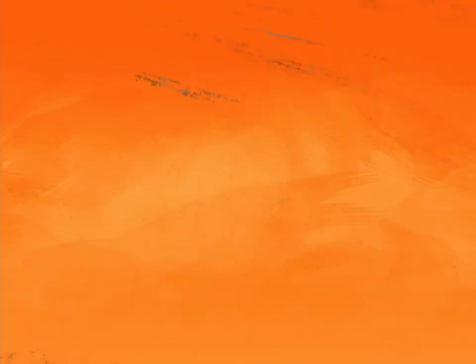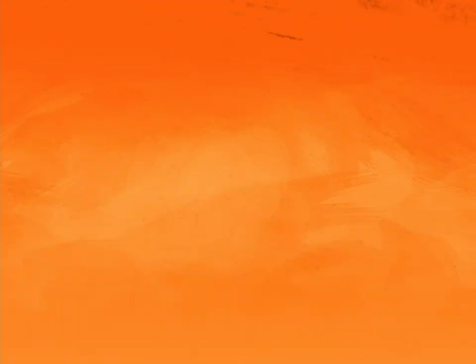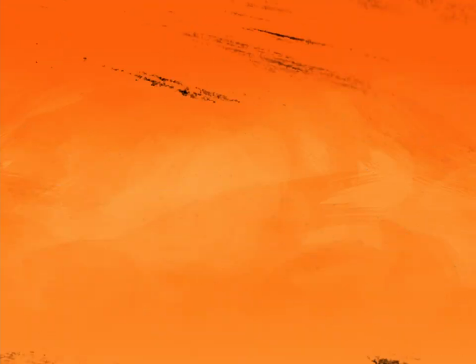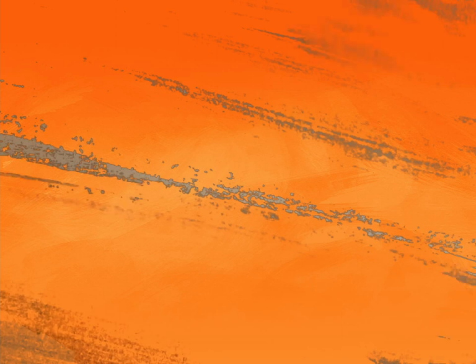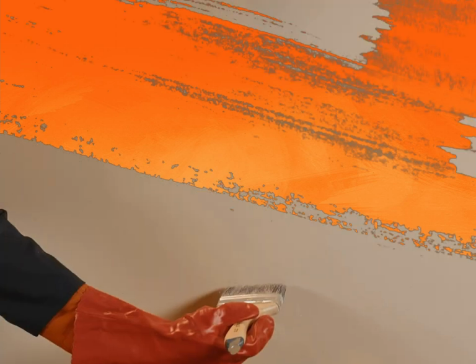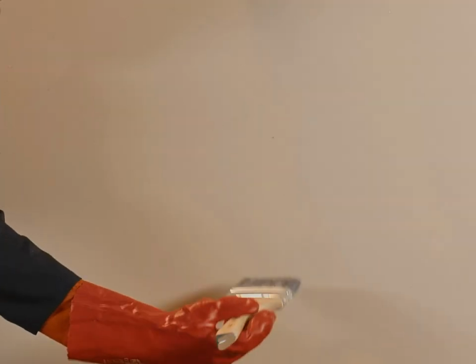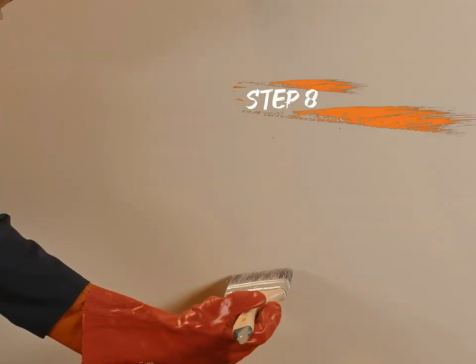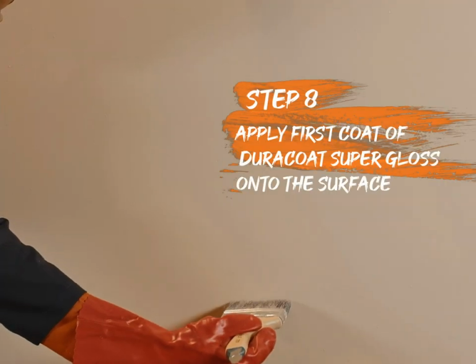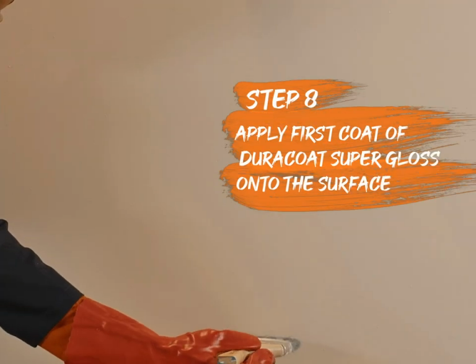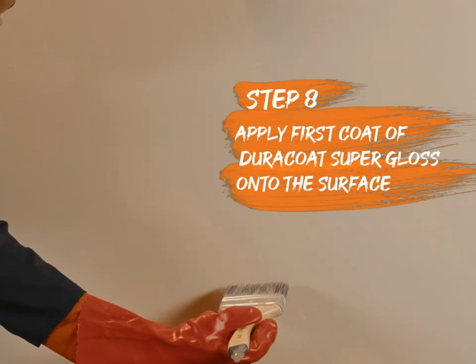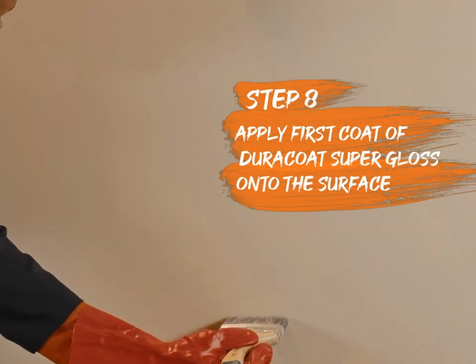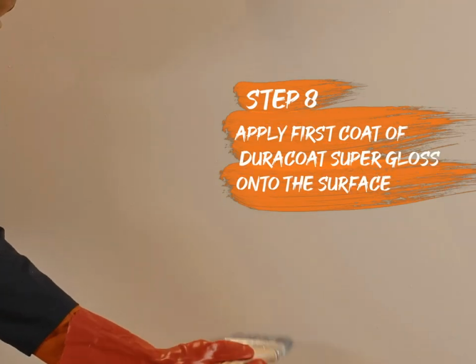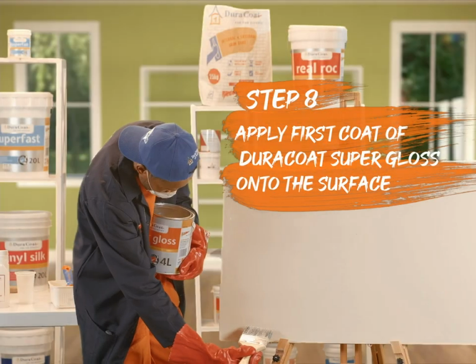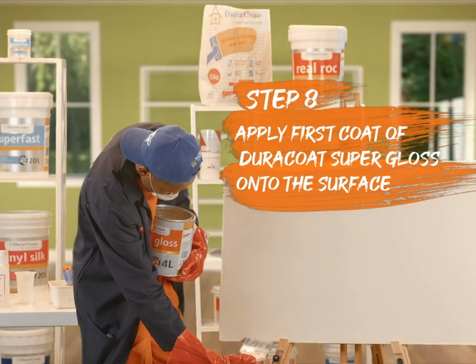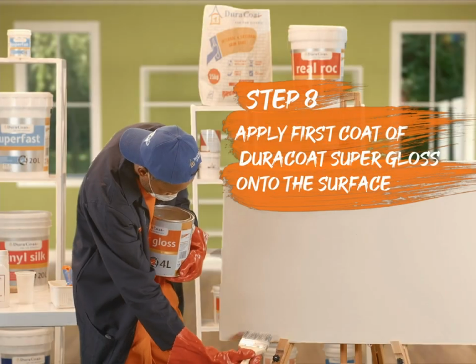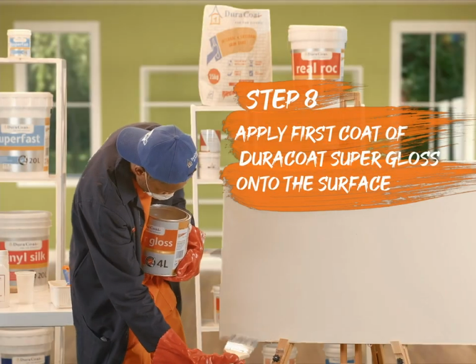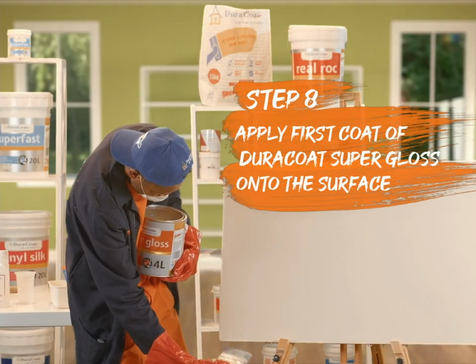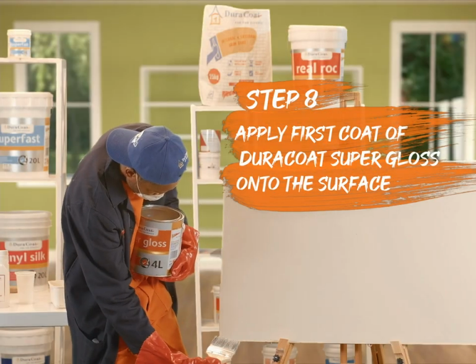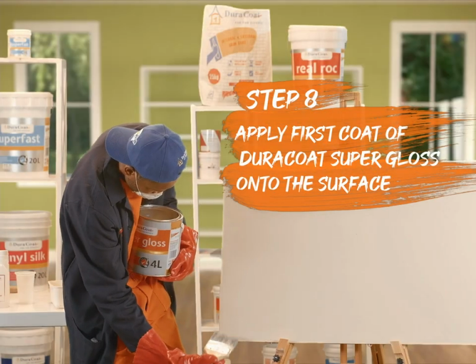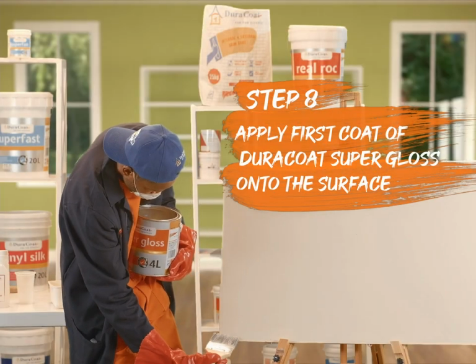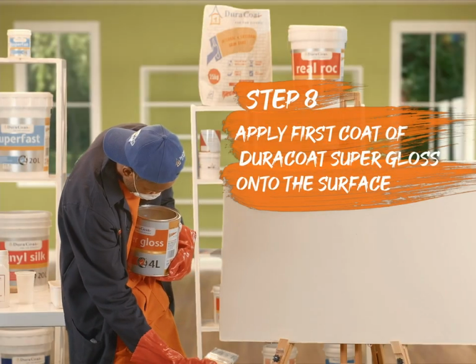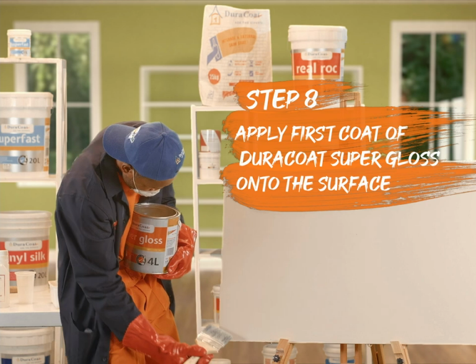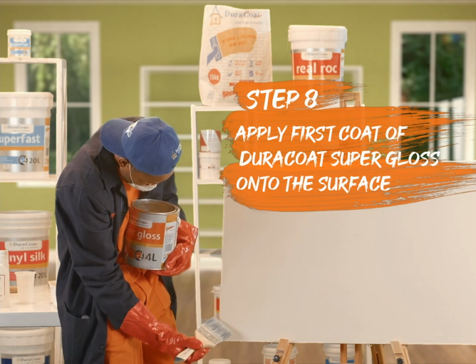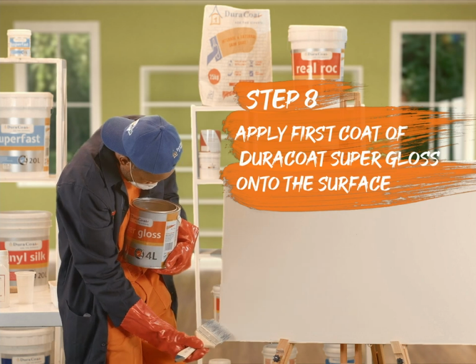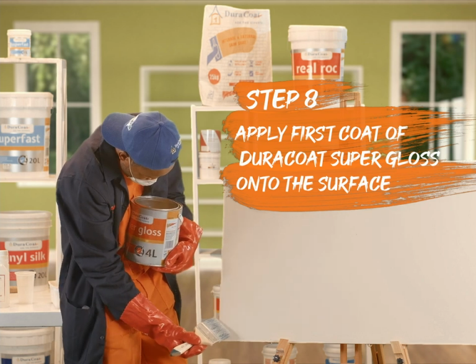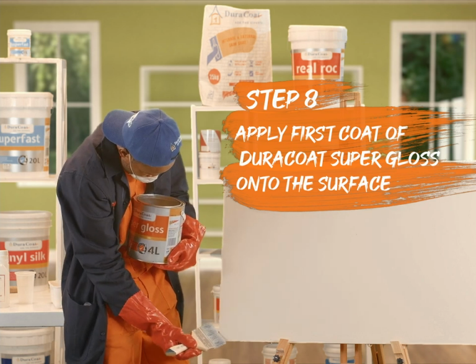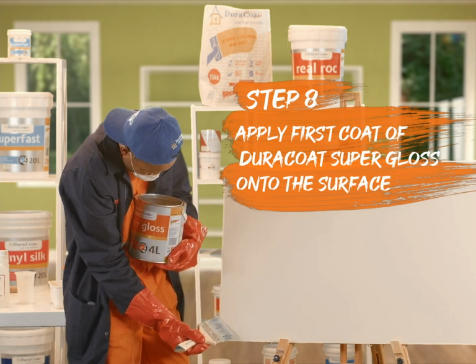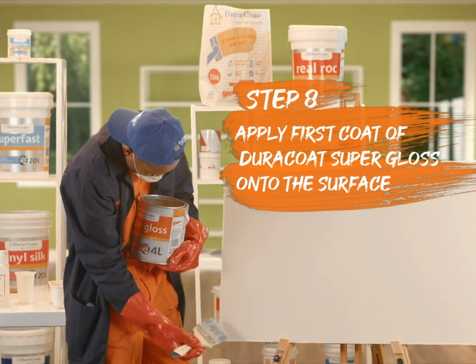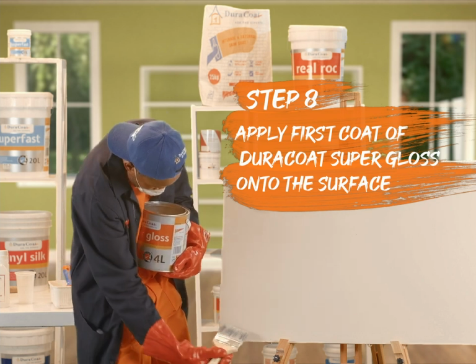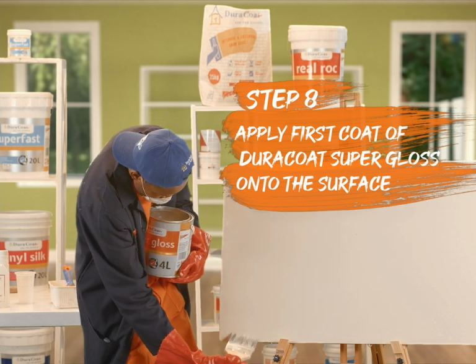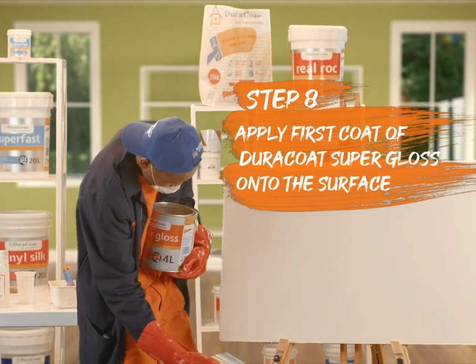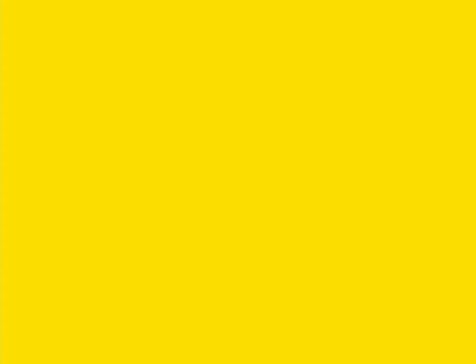Apply at least two coats of Dura-Coat Super Gloss to get a deep, rich, and glossy finish at an interval of 16 to 18 hours.